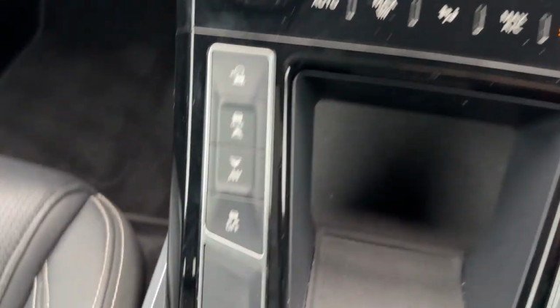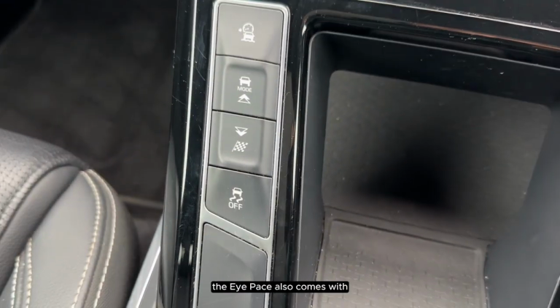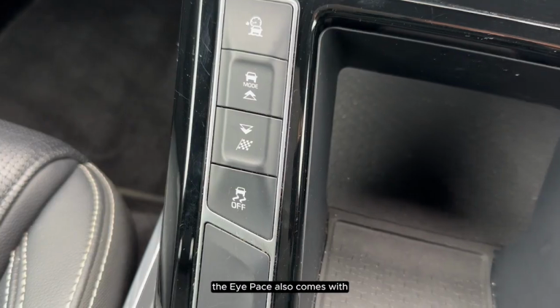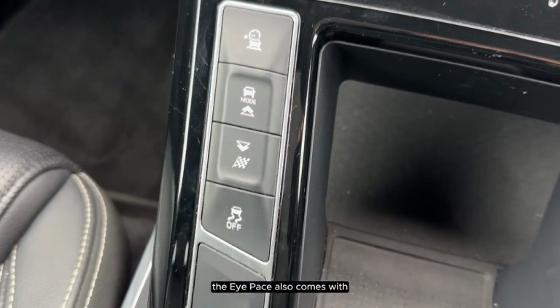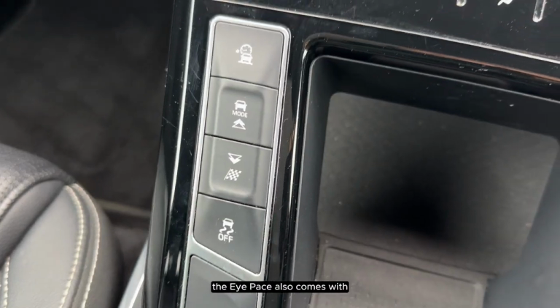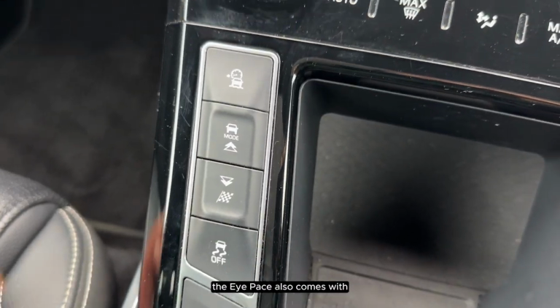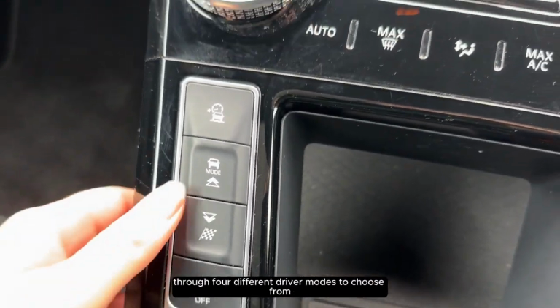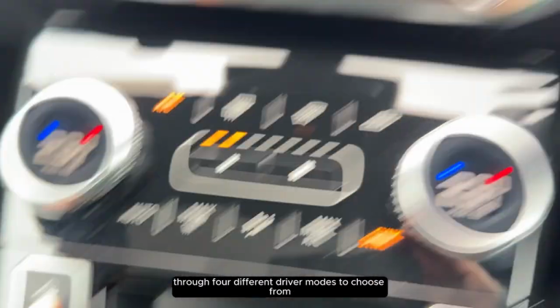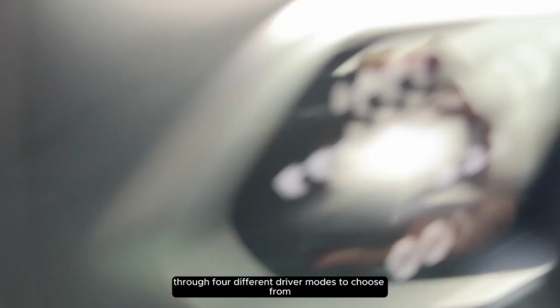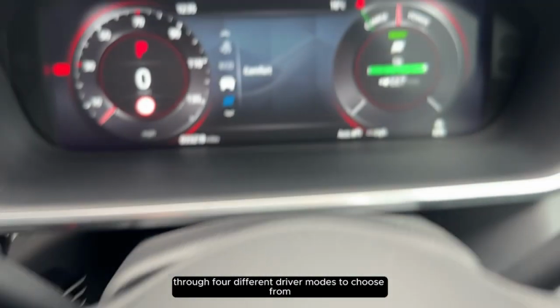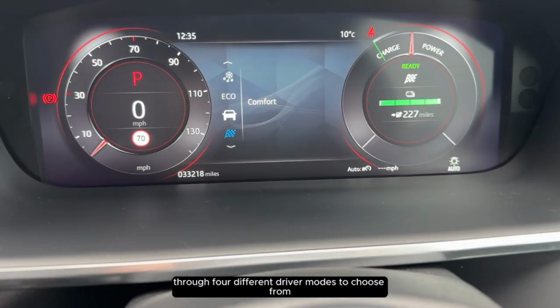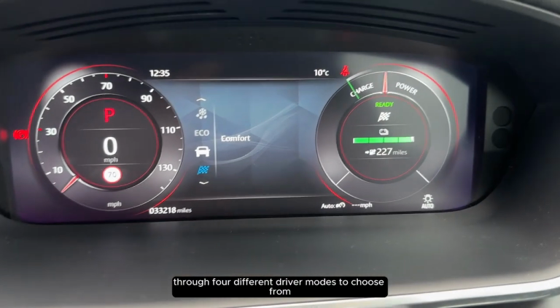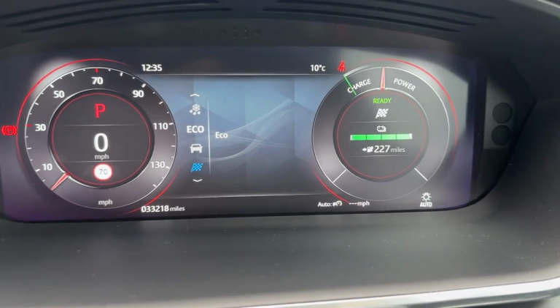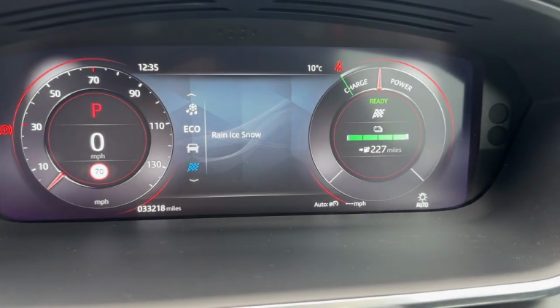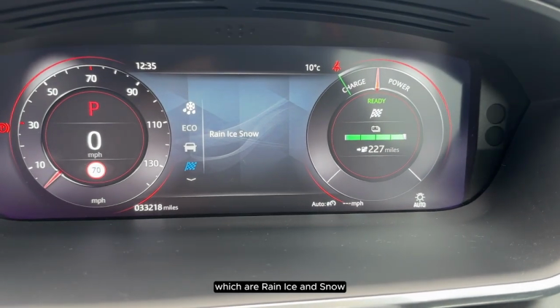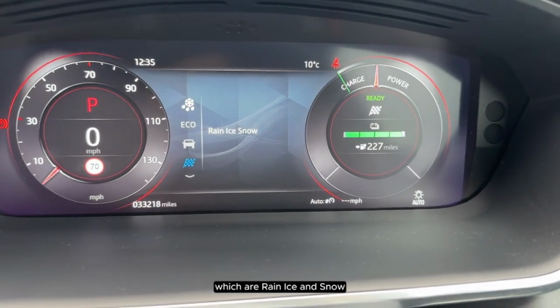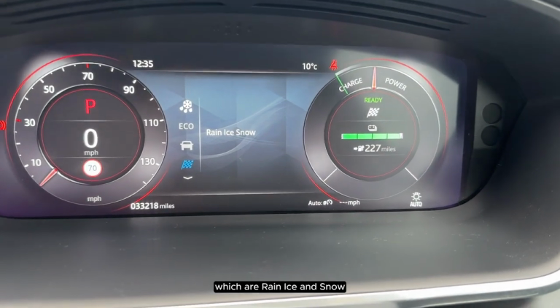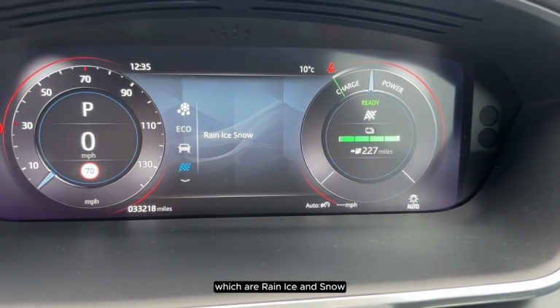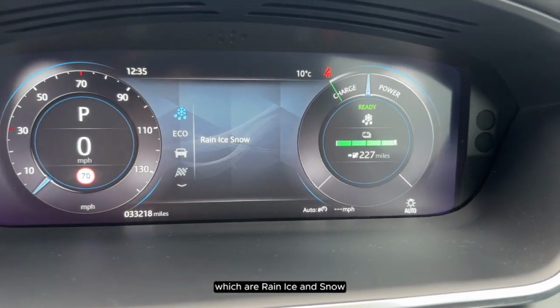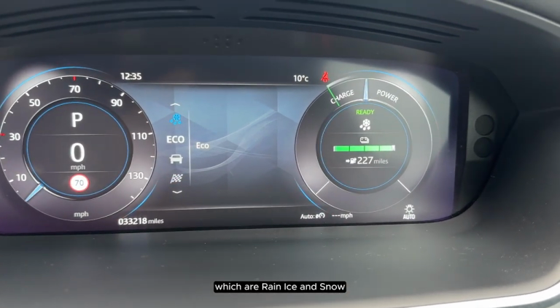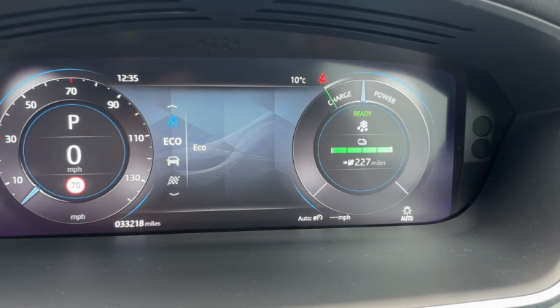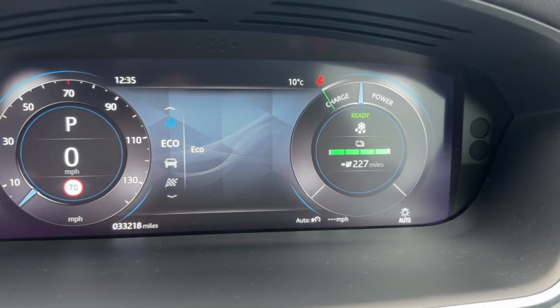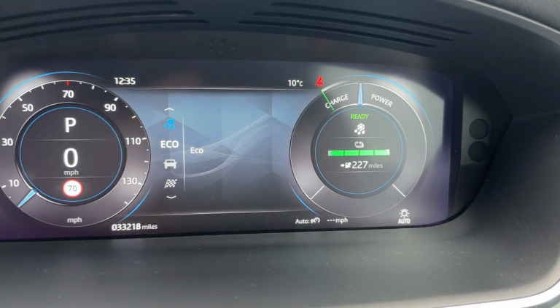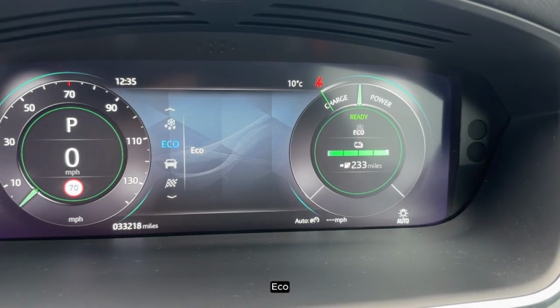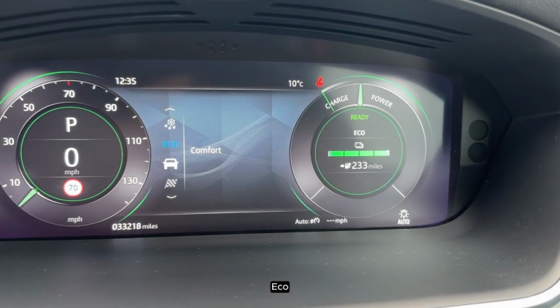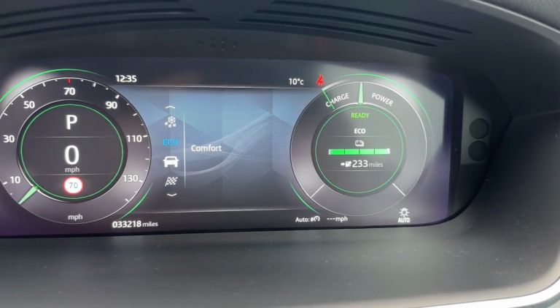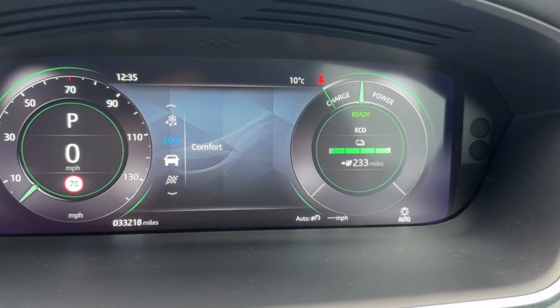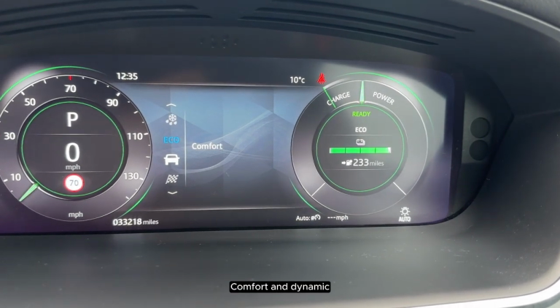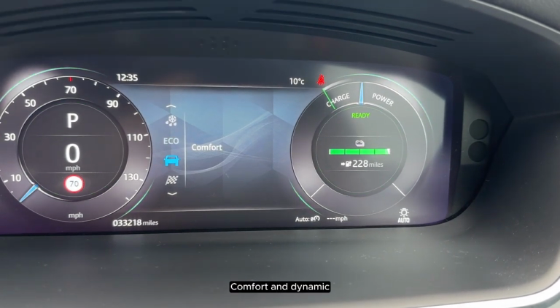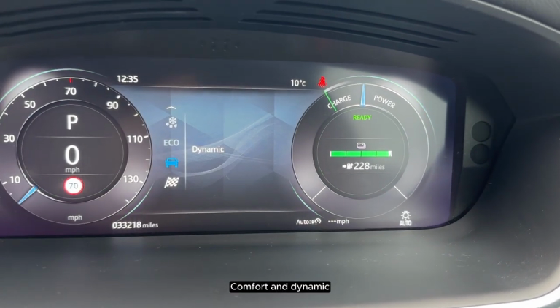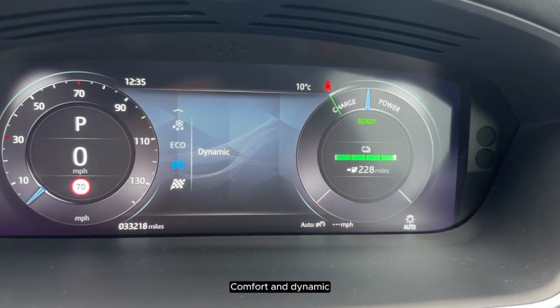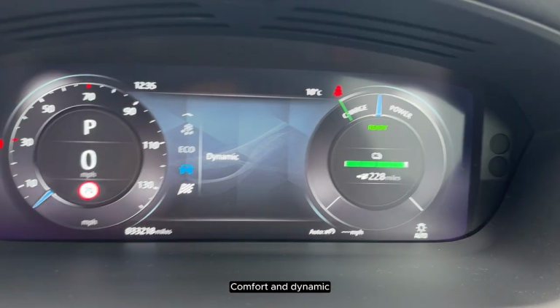The I-Pace also comes with four different driving modes to choose from, which are rain, ice and snow, eco, comfort, and dynamic.